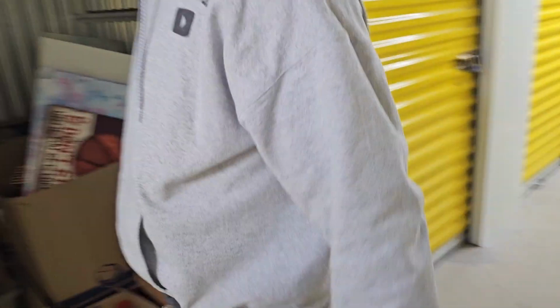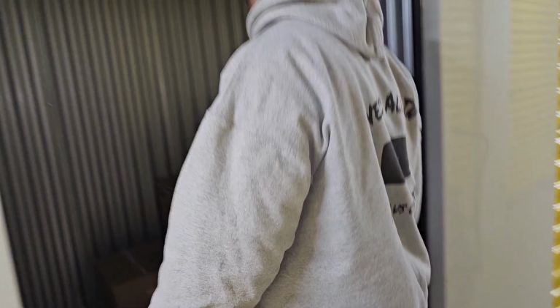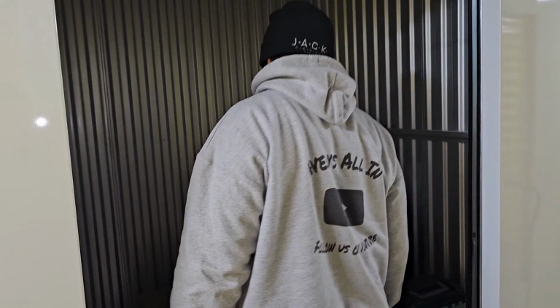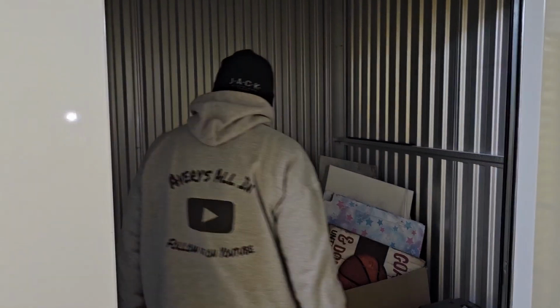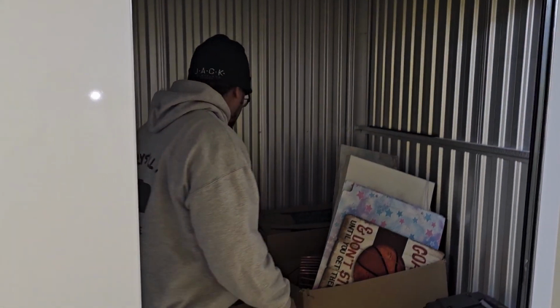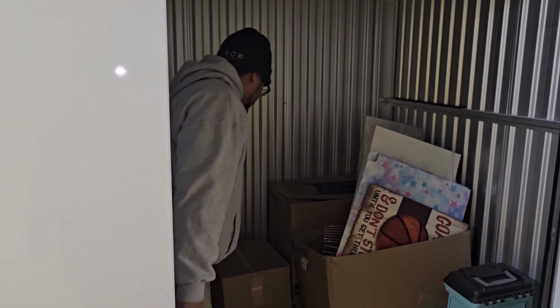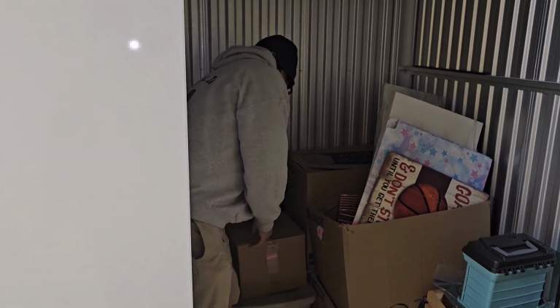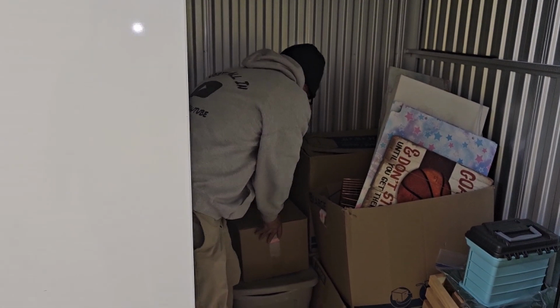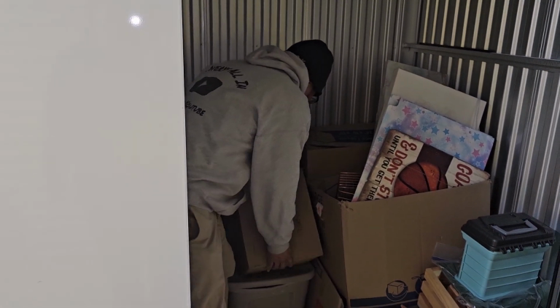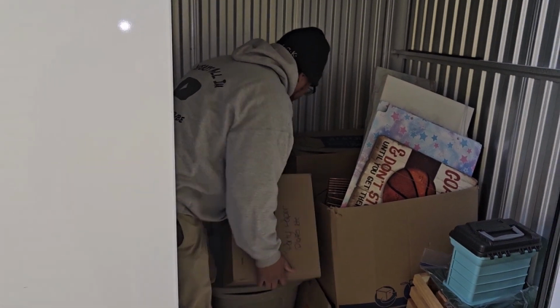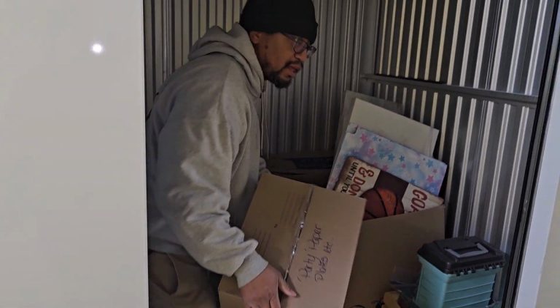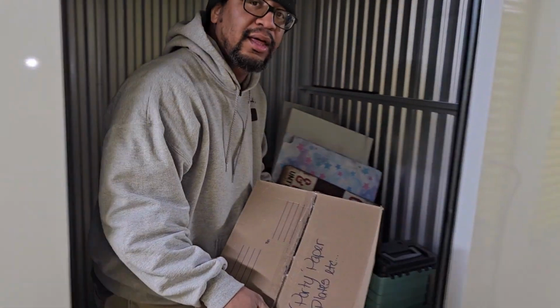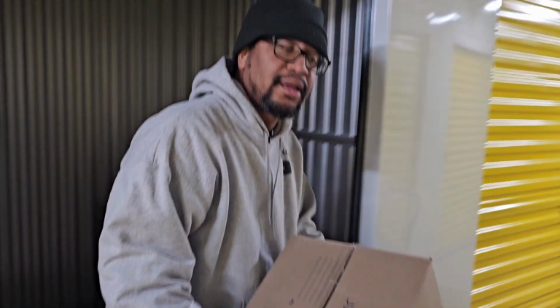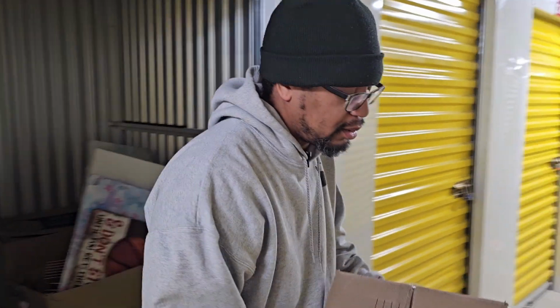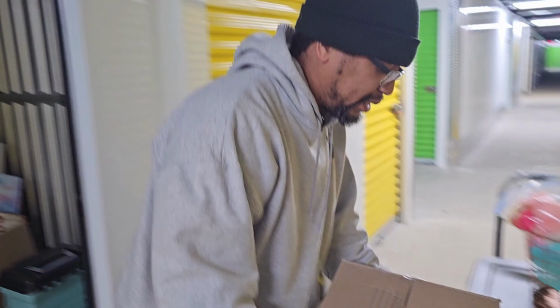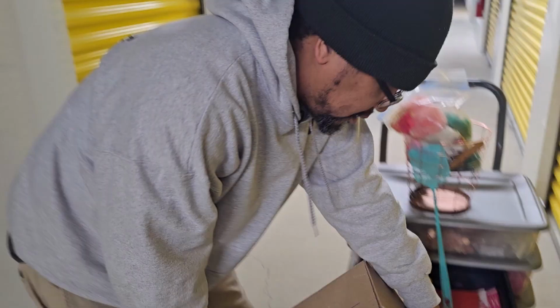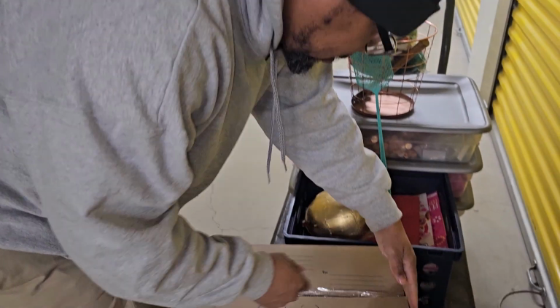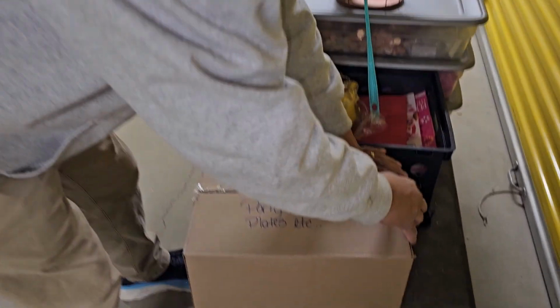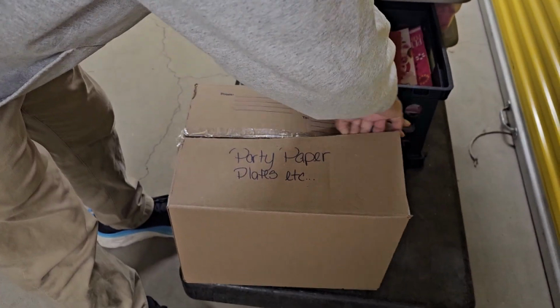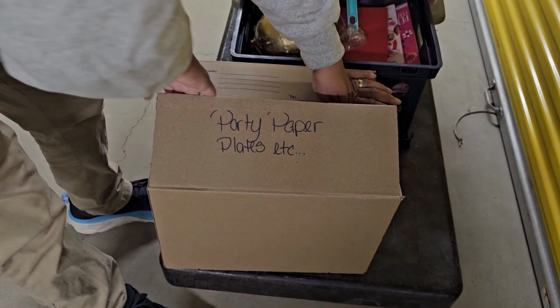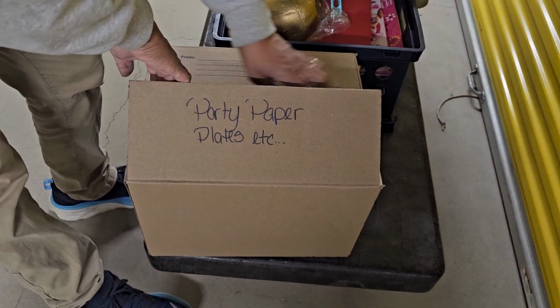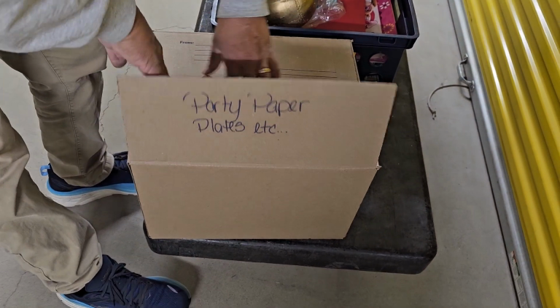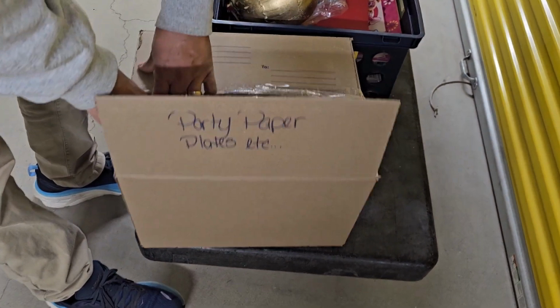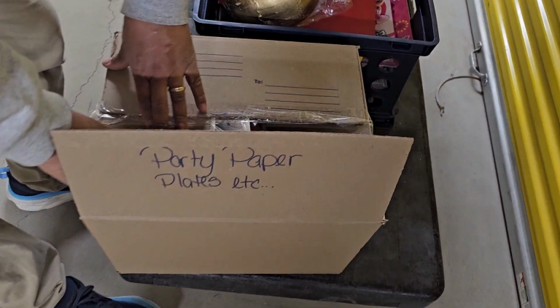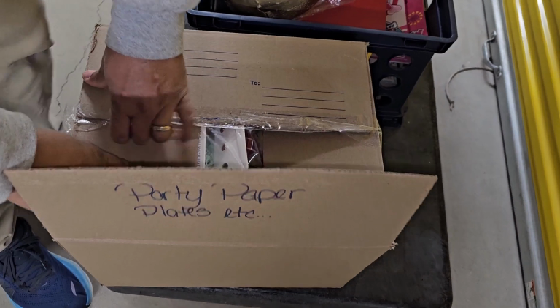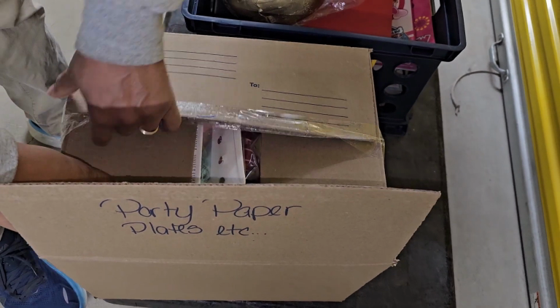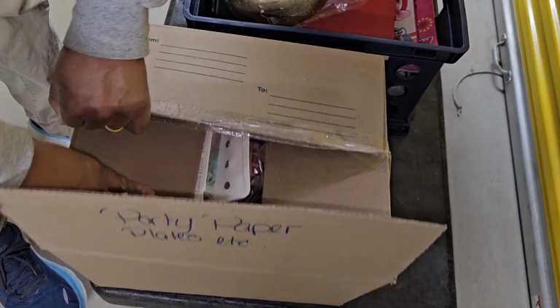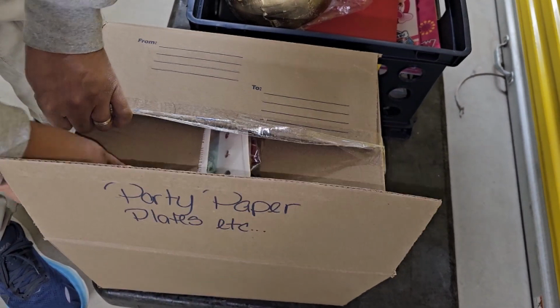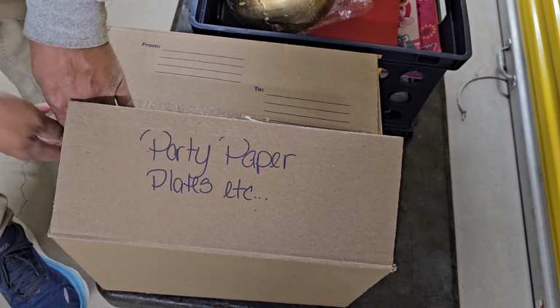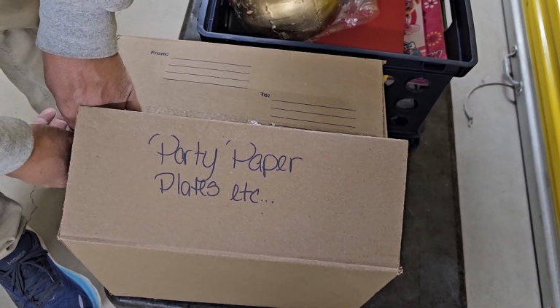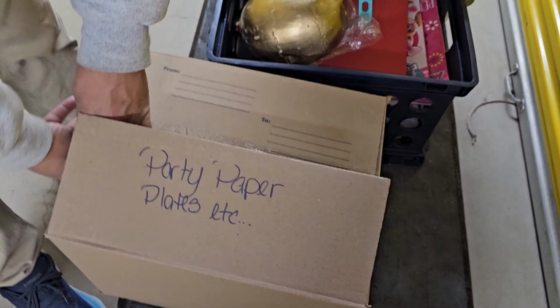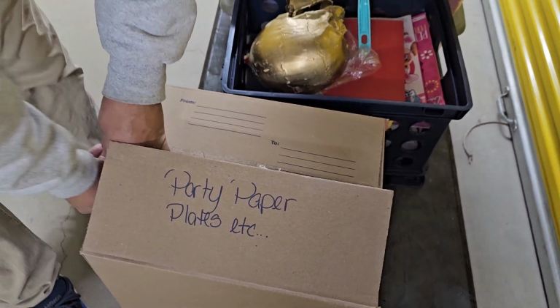Buddy — I think we should call him Buddy. Oh, what is that from? Buddy the Elf! This is party paper, and we could always use paper plates if that's what this is.